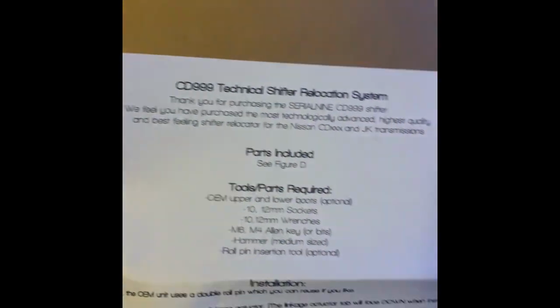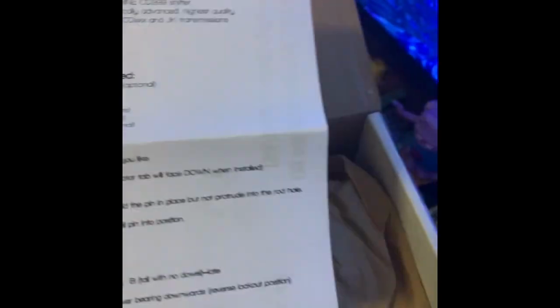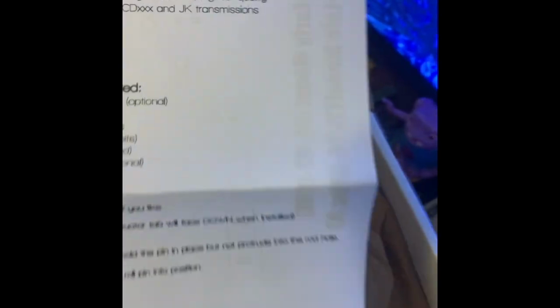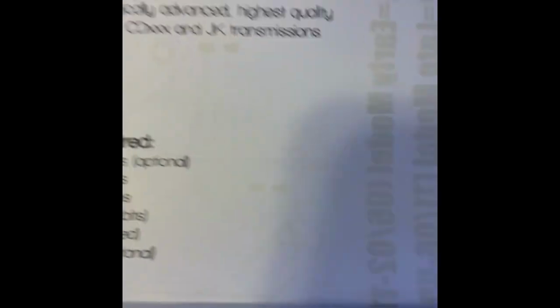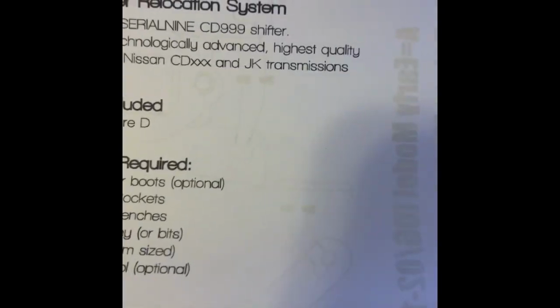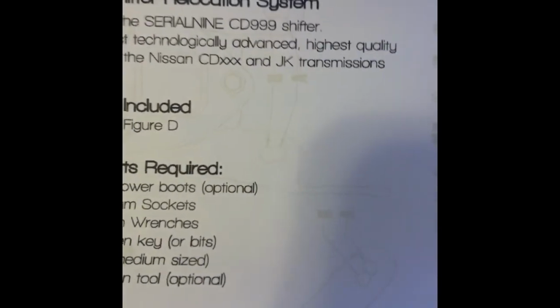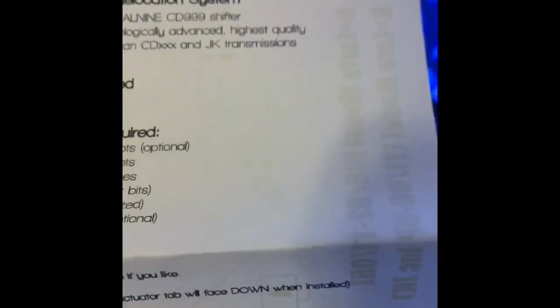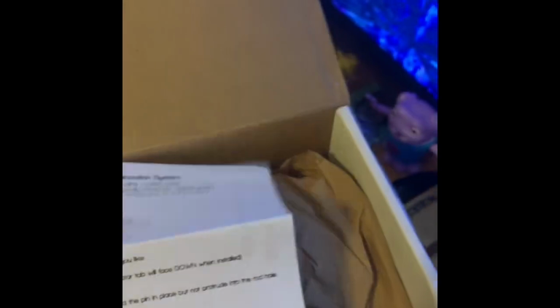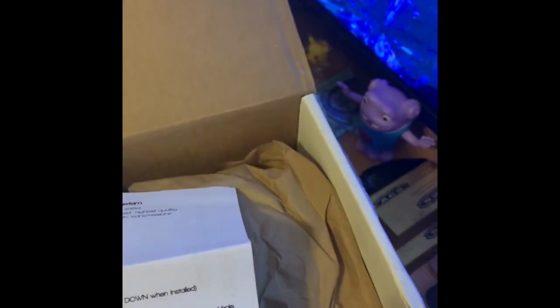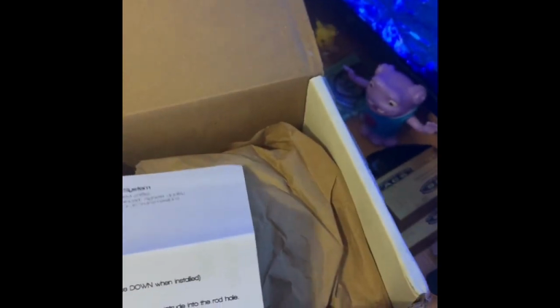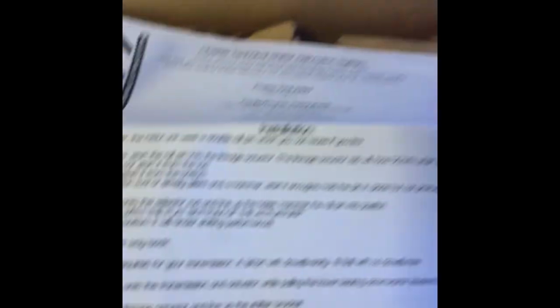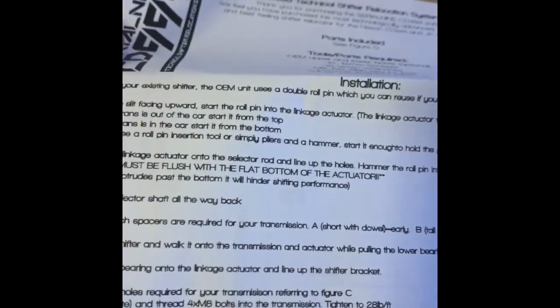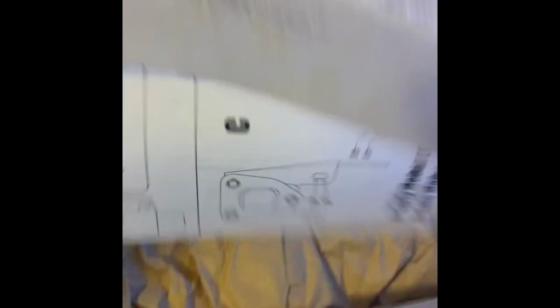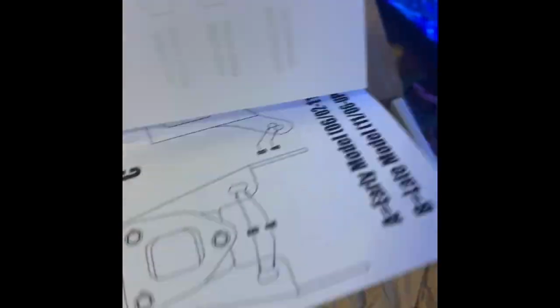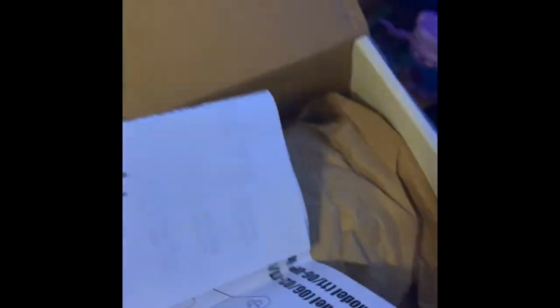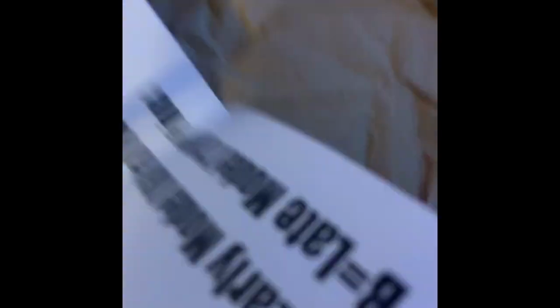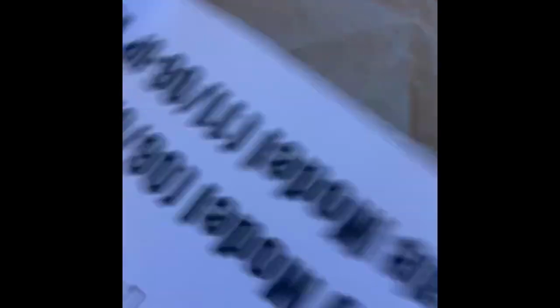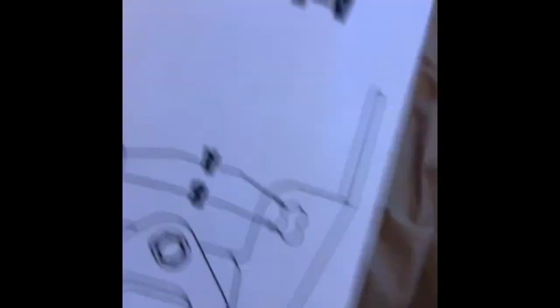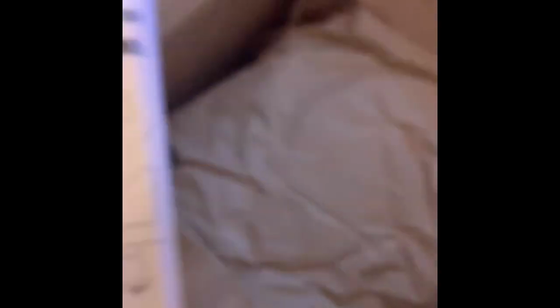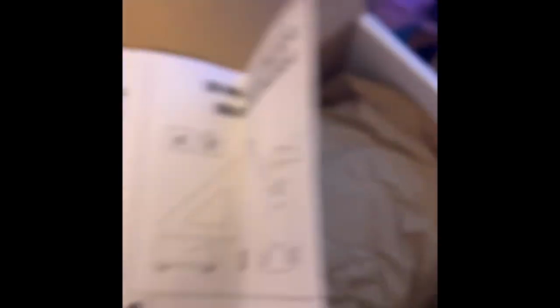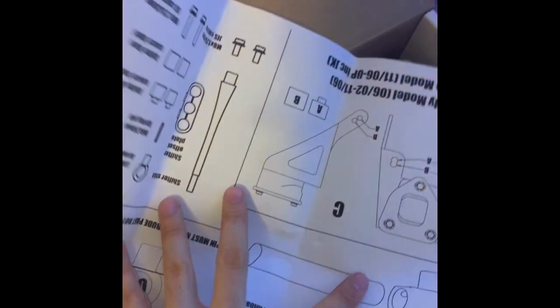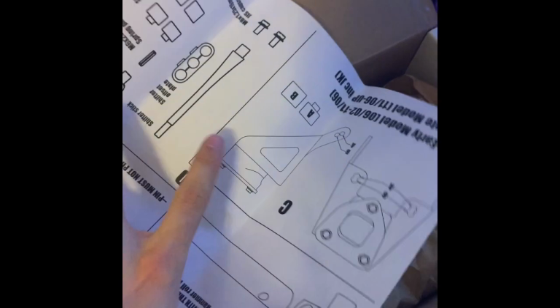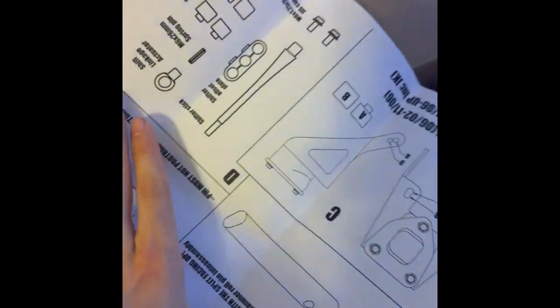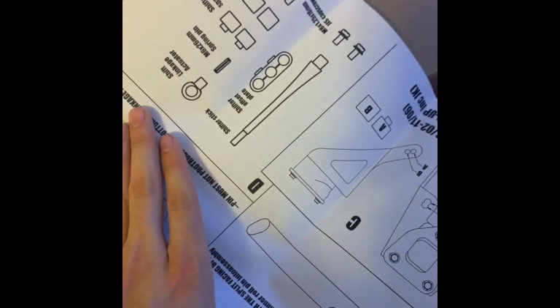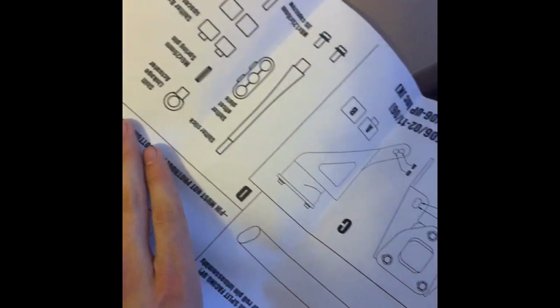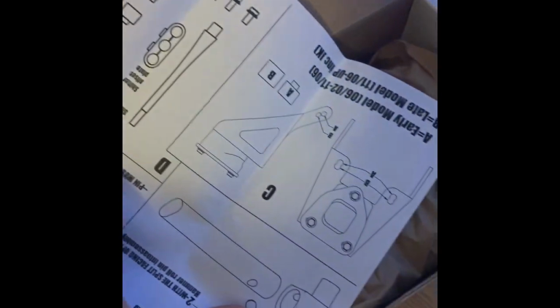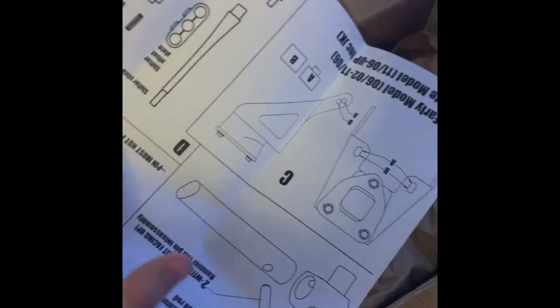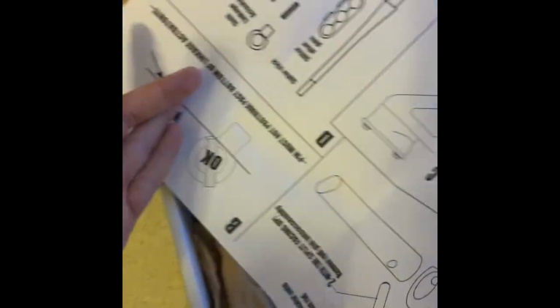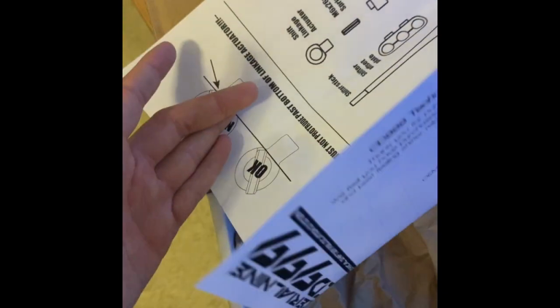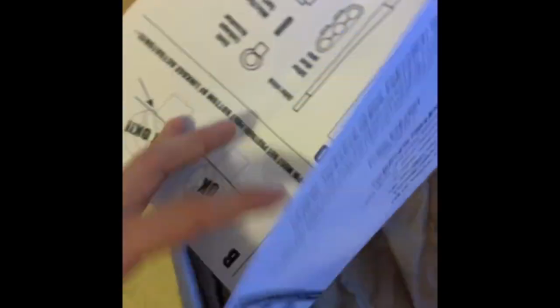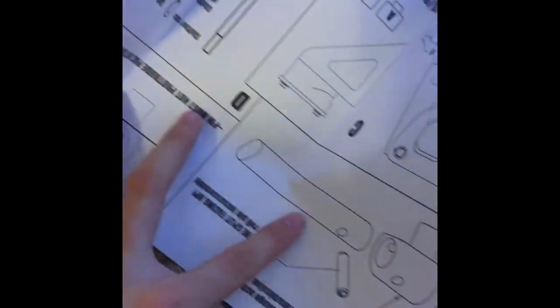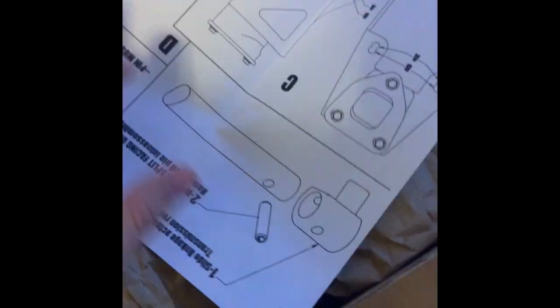If you guys want to give them a call, that's the times you can call them. How to install — who needs directions, right? This way it shows you everything included and how to do it with pictures.